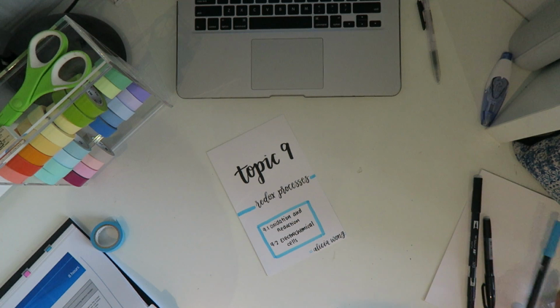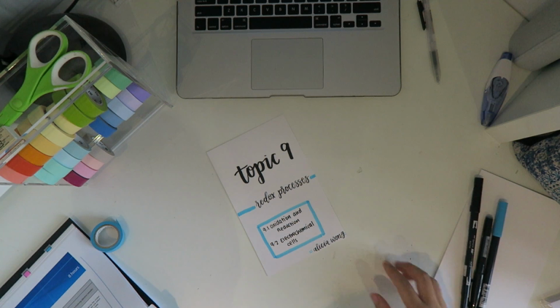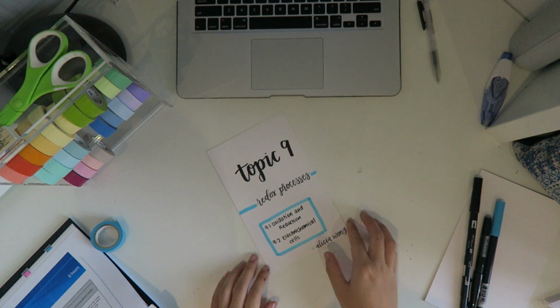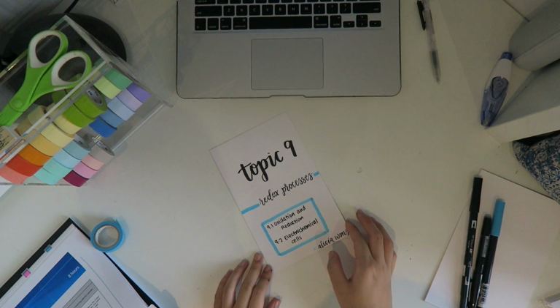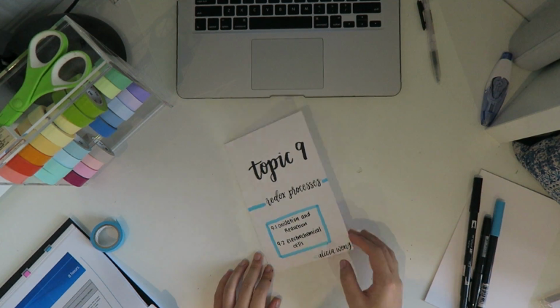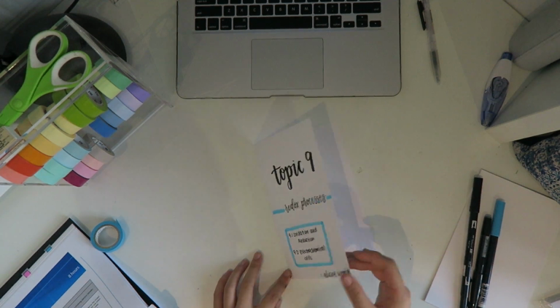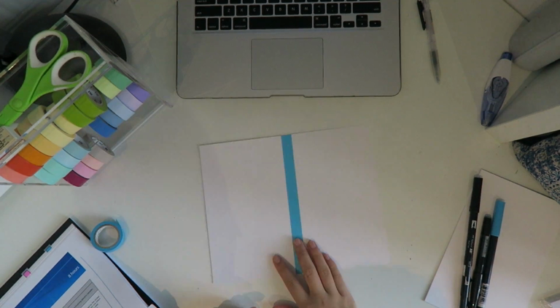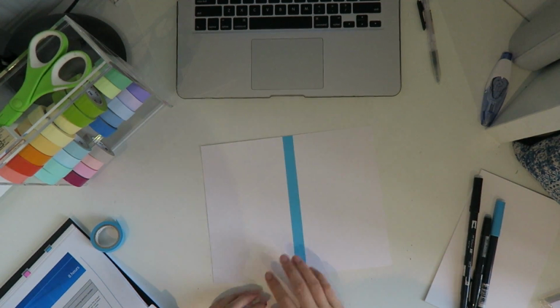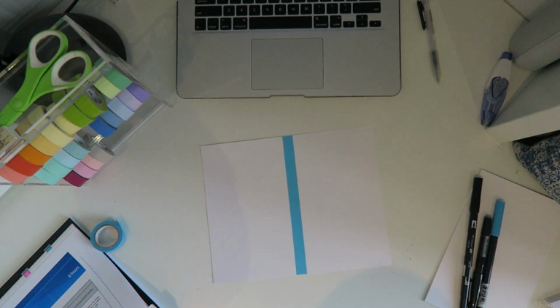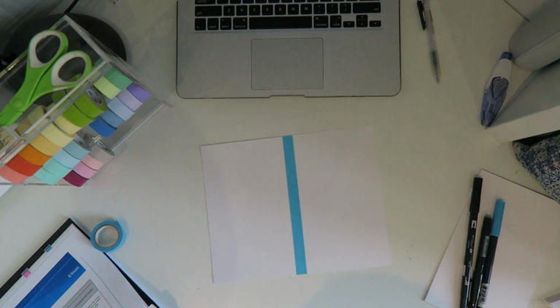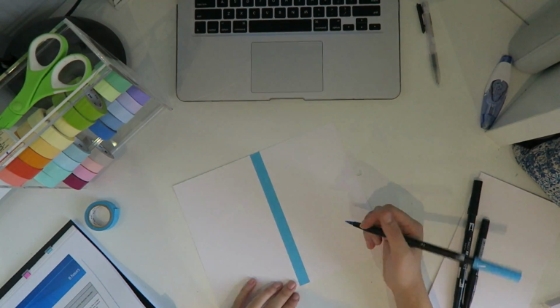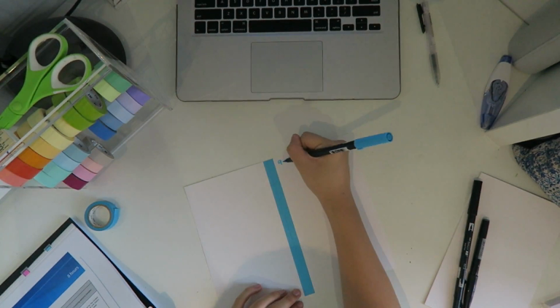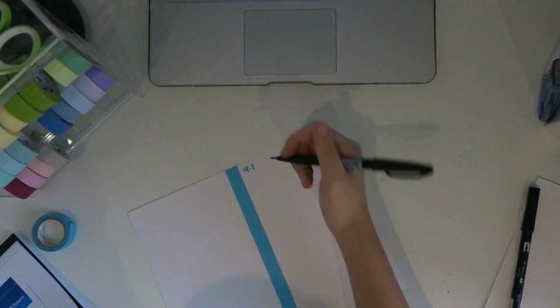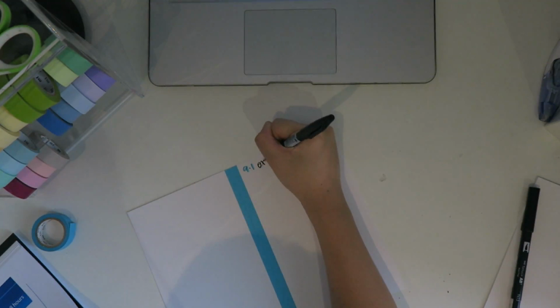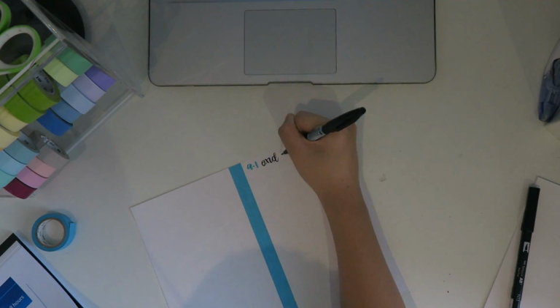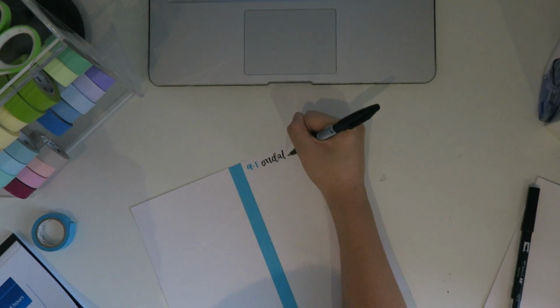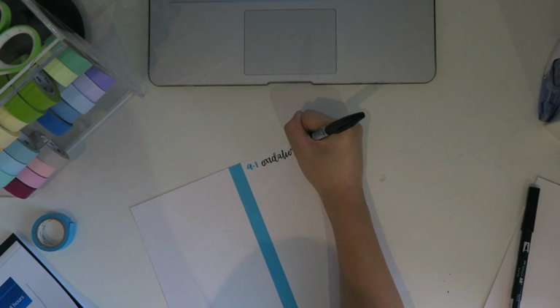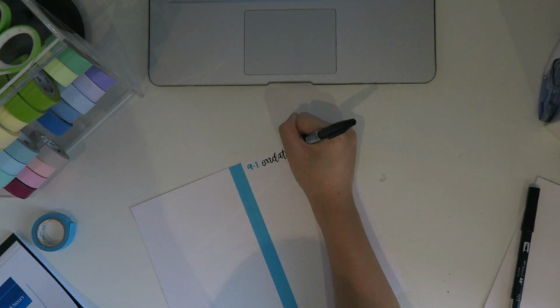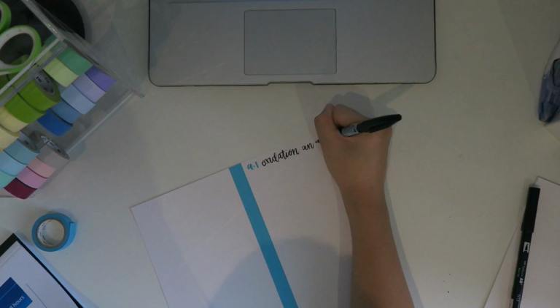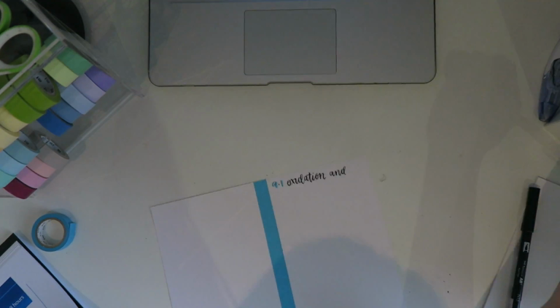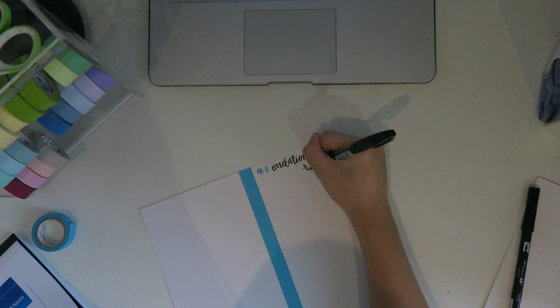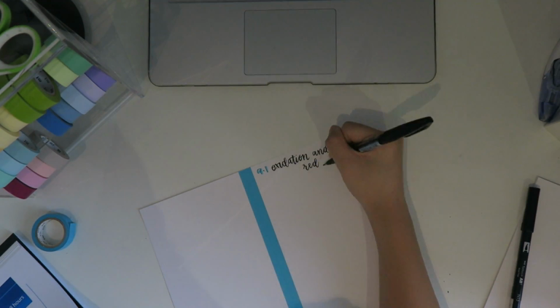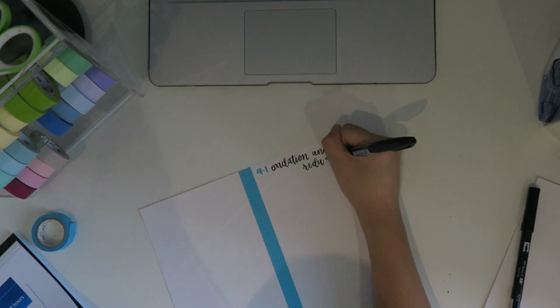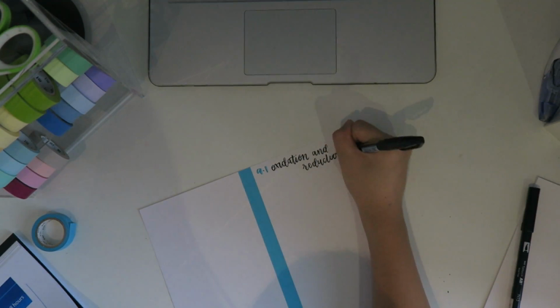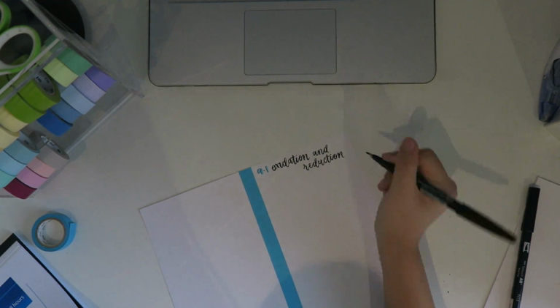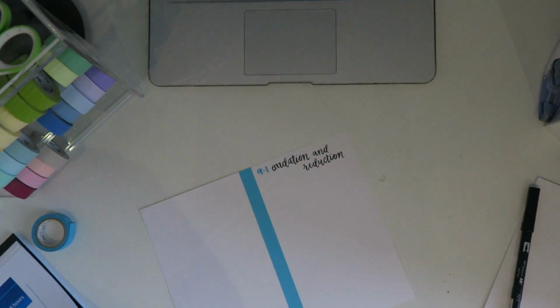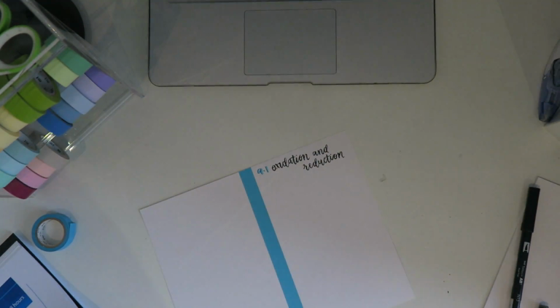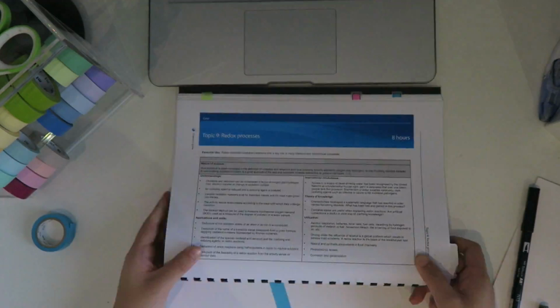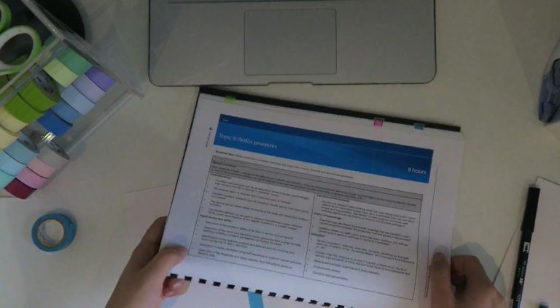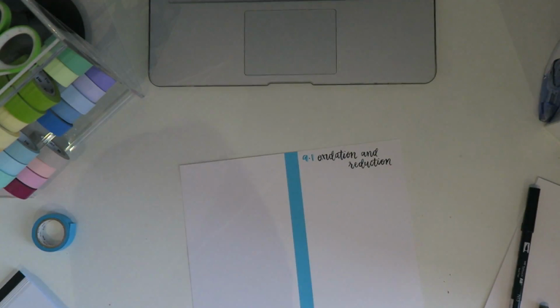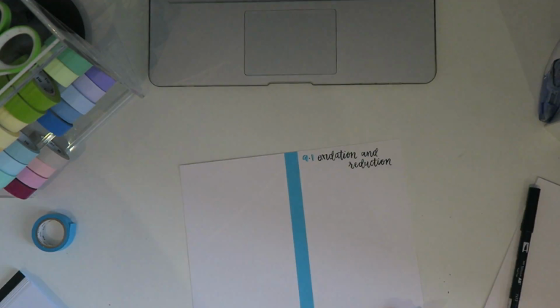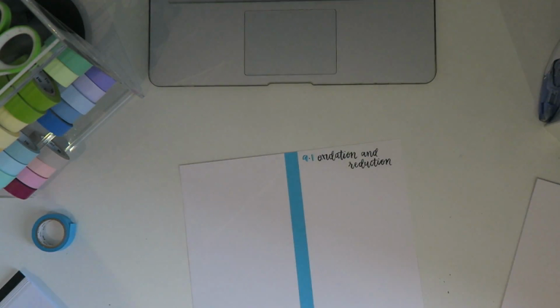Once you've finished your title page, you can open your book and start writing your summary notes. Here I'm just writing the subtopic, which is oxidation and reduction.